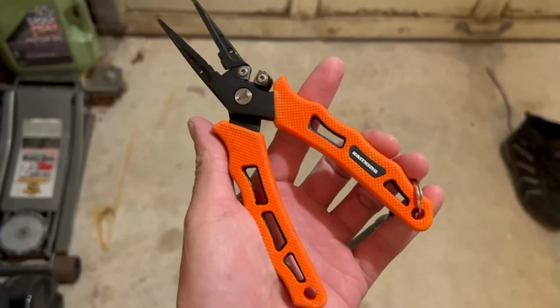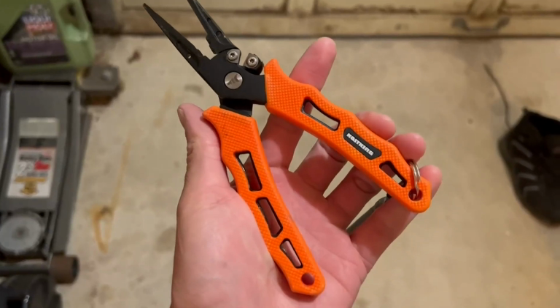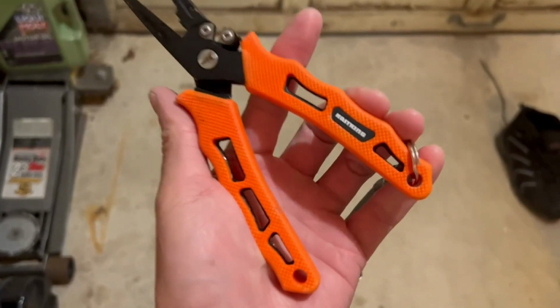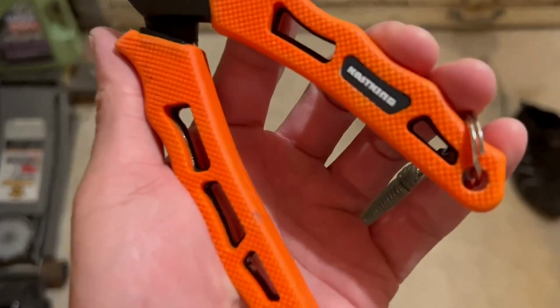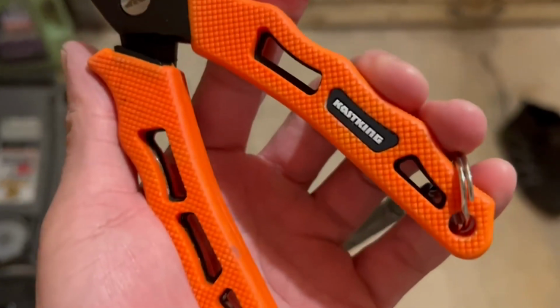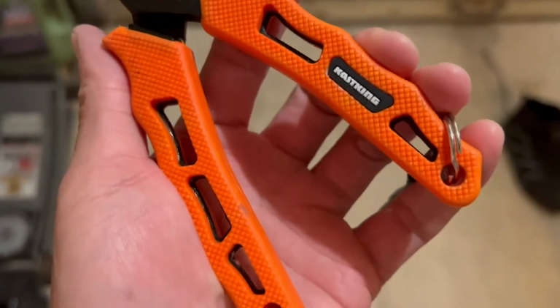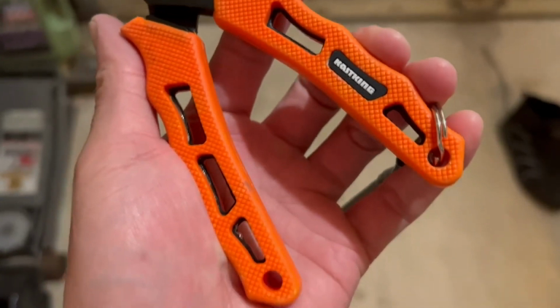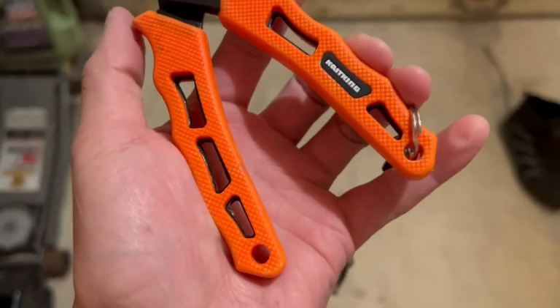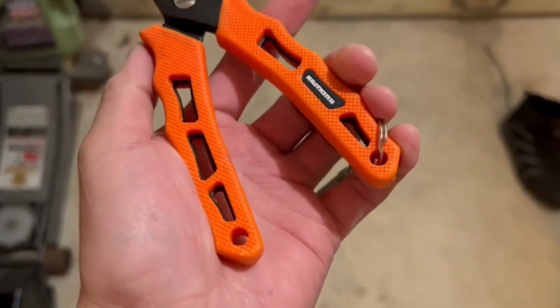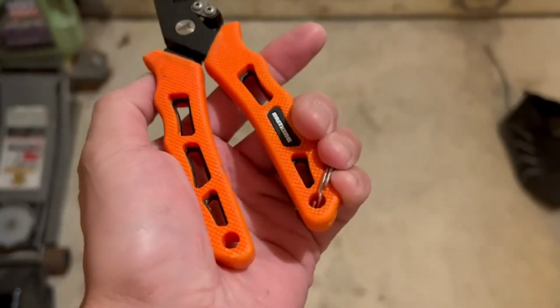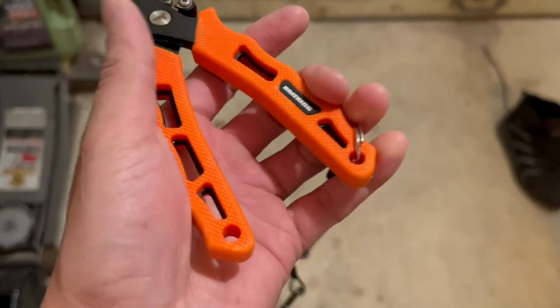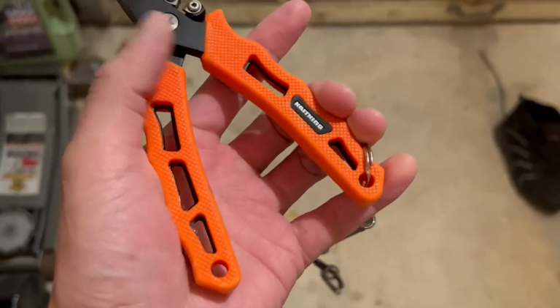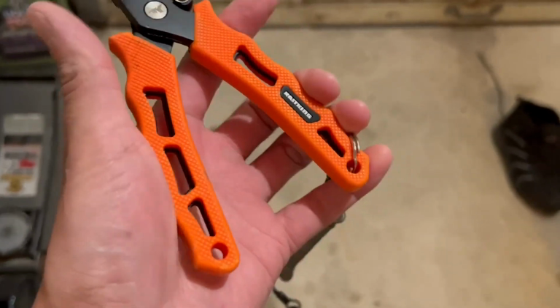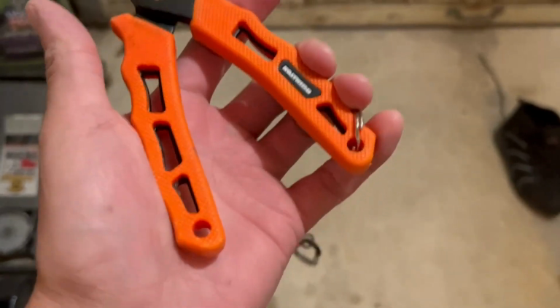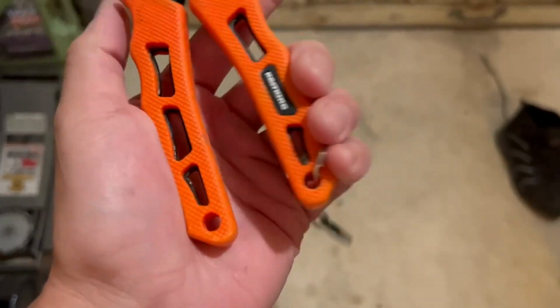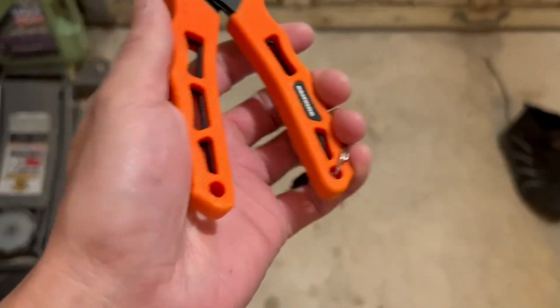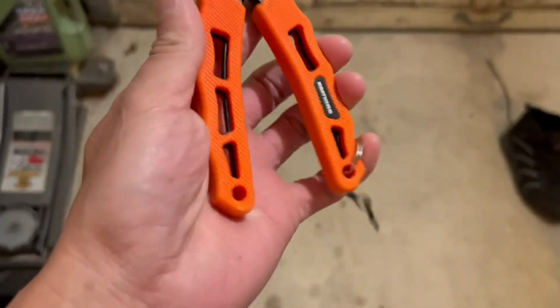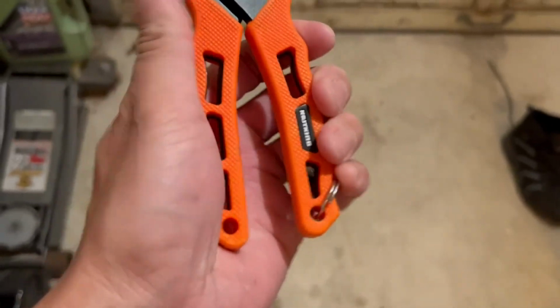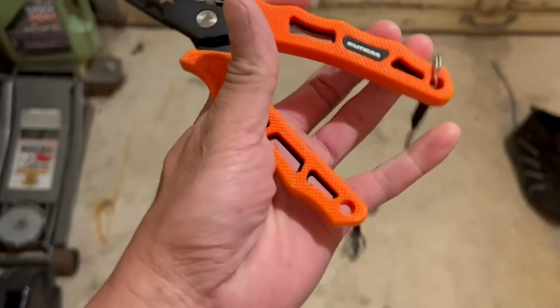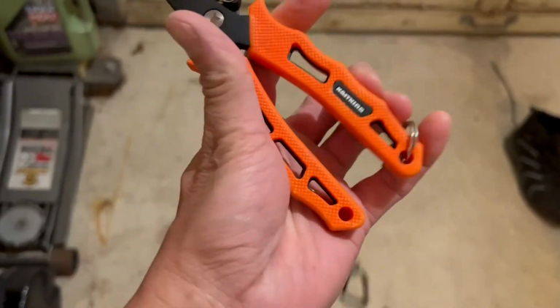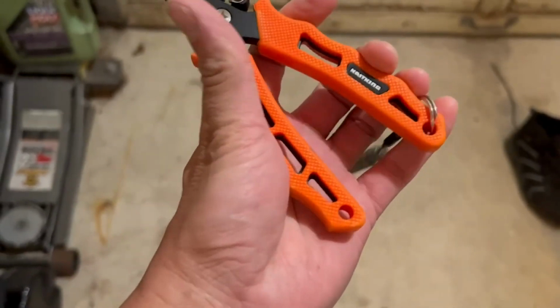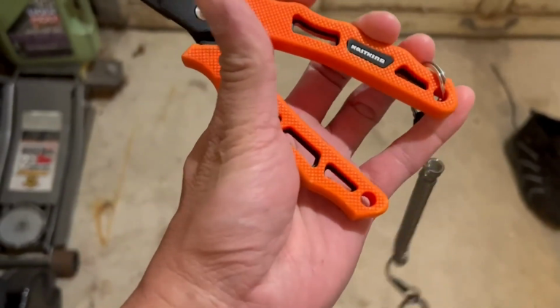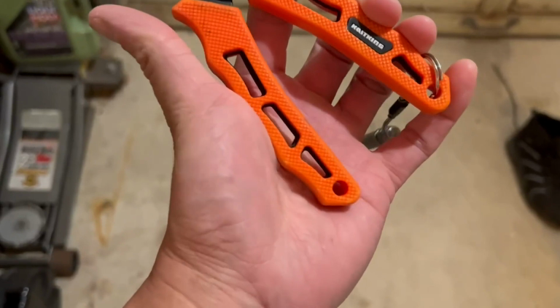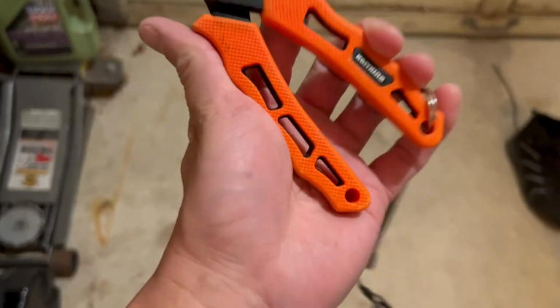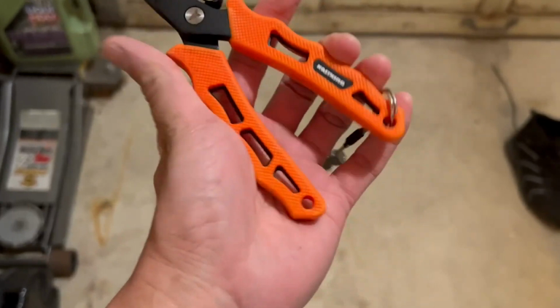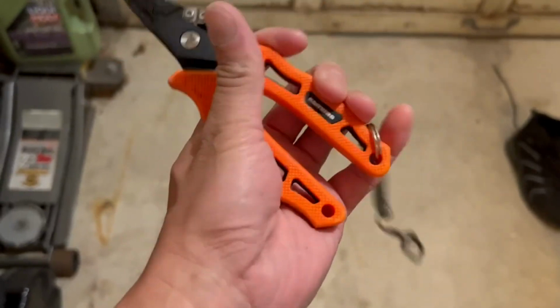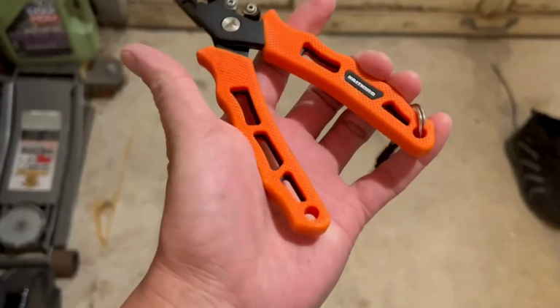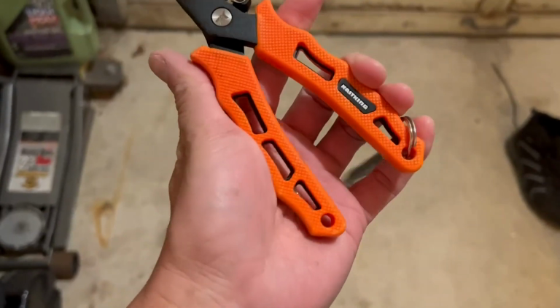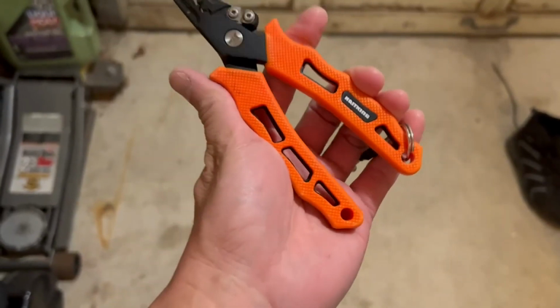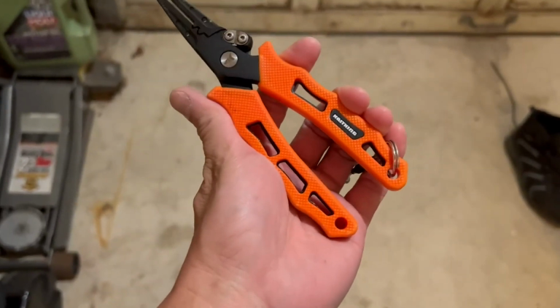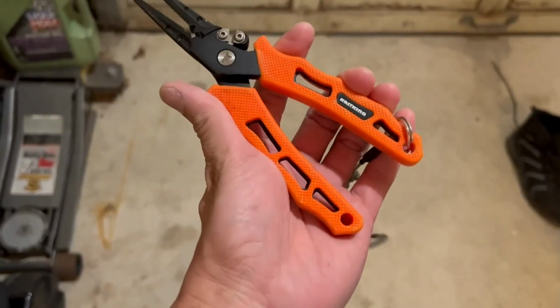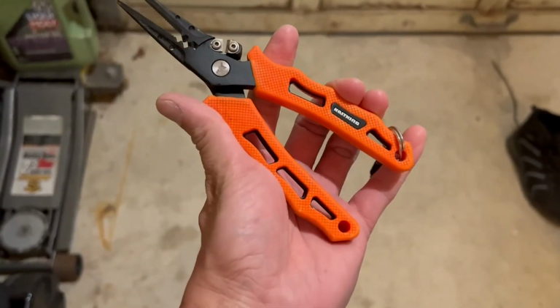Hey everyone, just doing a quick review on the KastKing pliers. I've had these for about a couple years now and I actually own two sets. One's on my crate for when I go on my kayak, and one I keep in just one of my backpacks just in case.